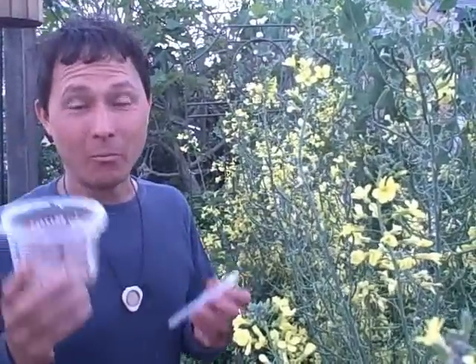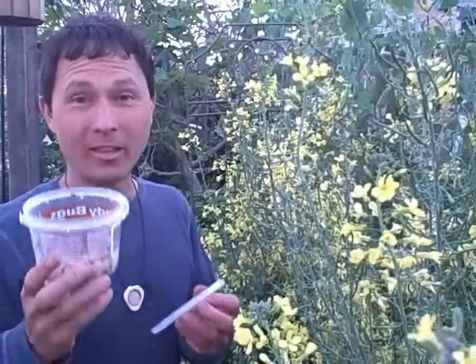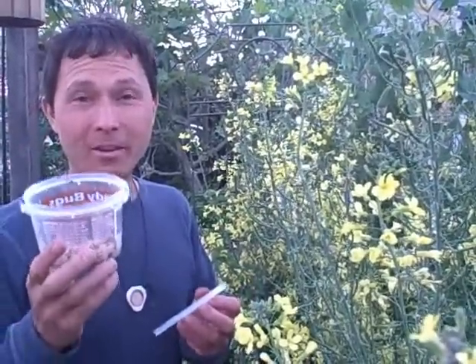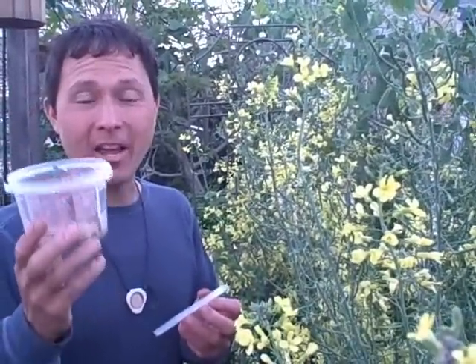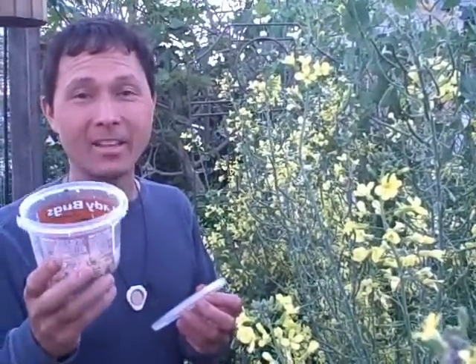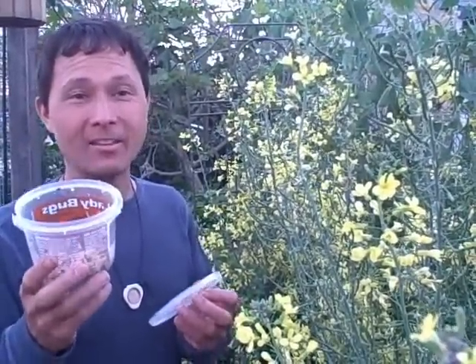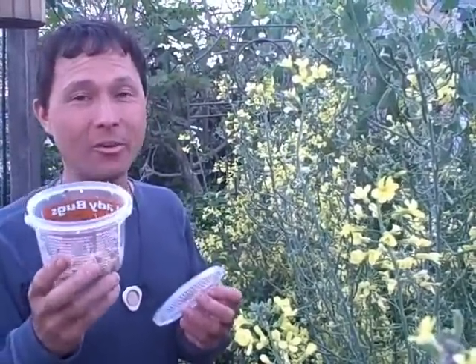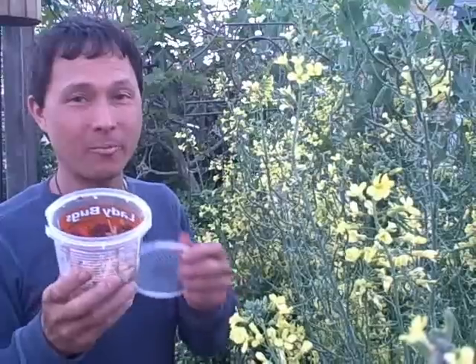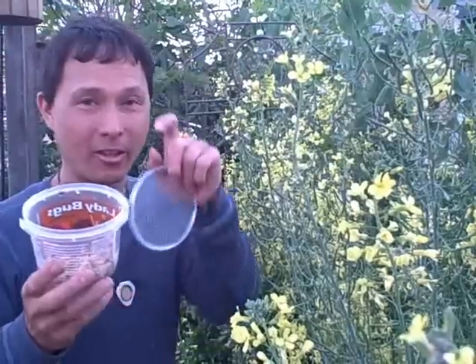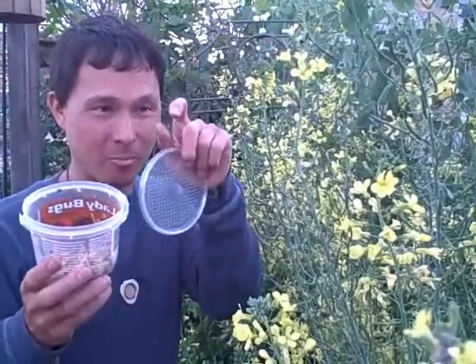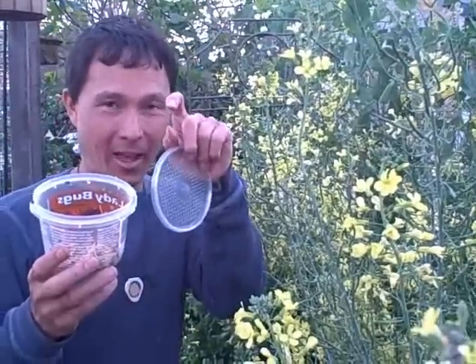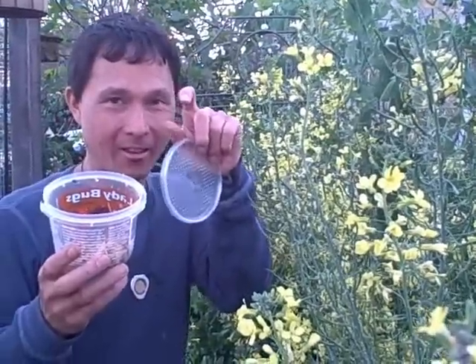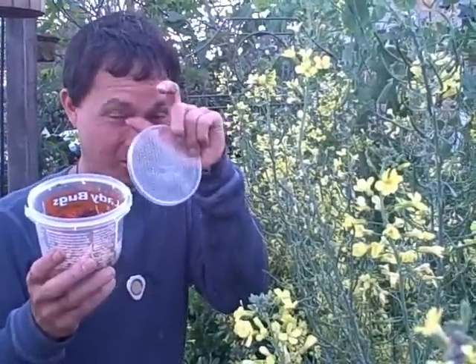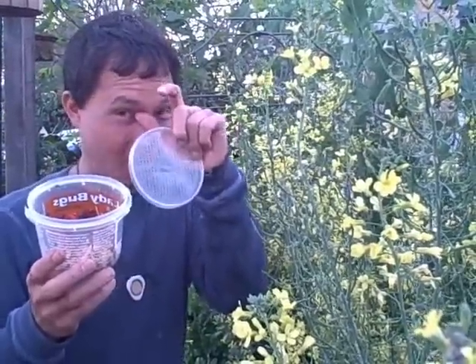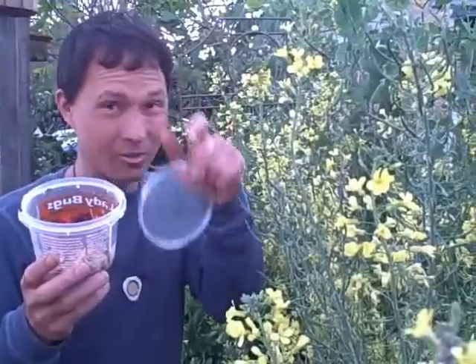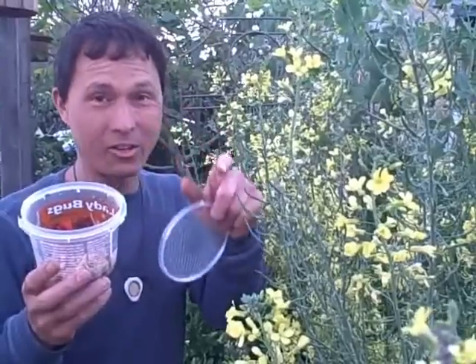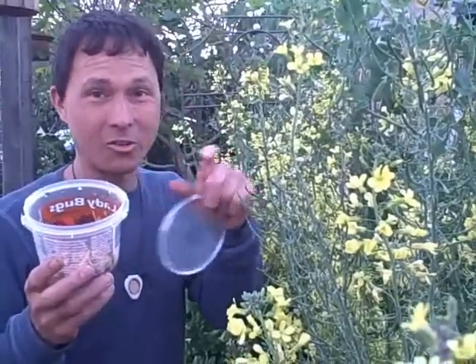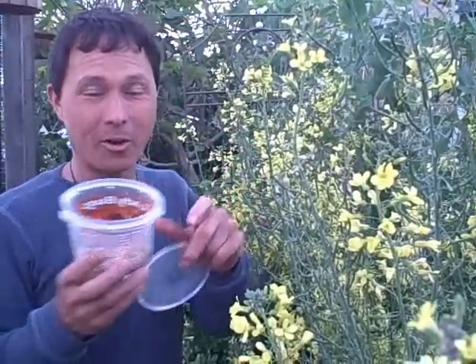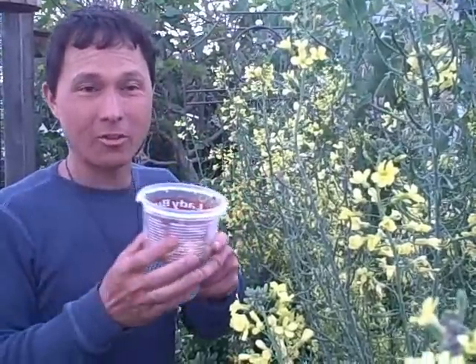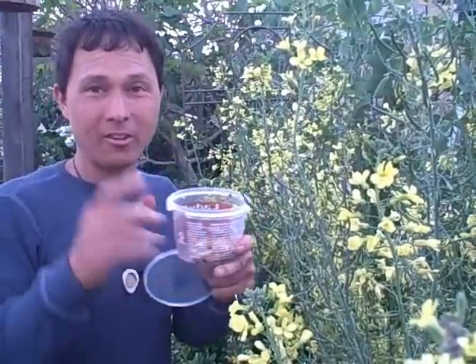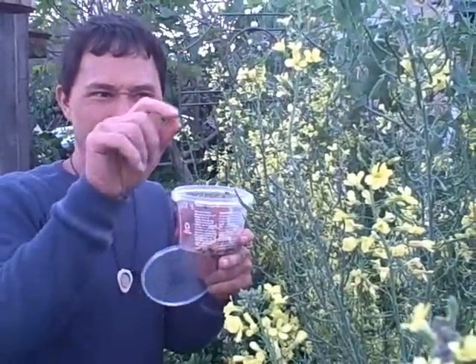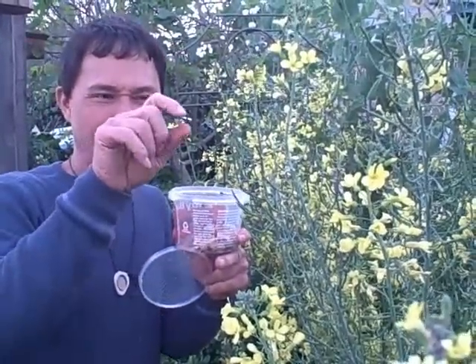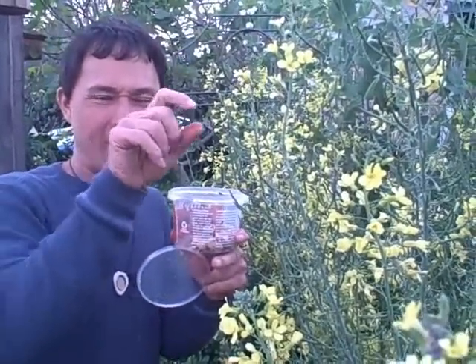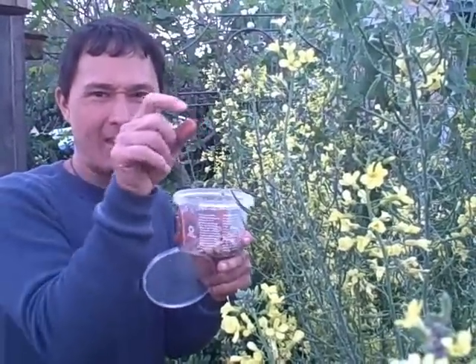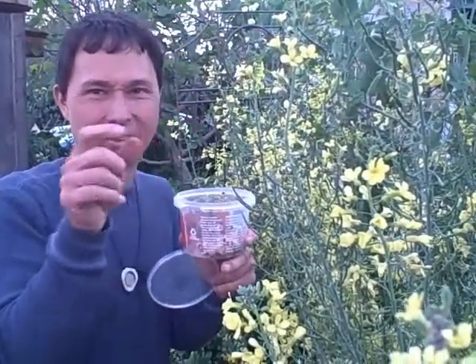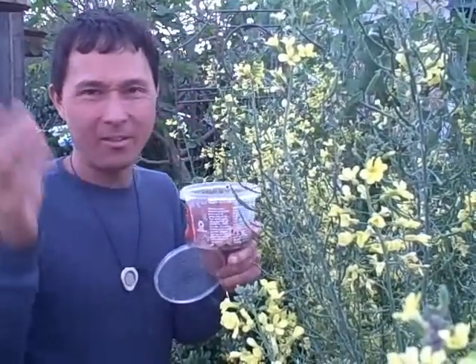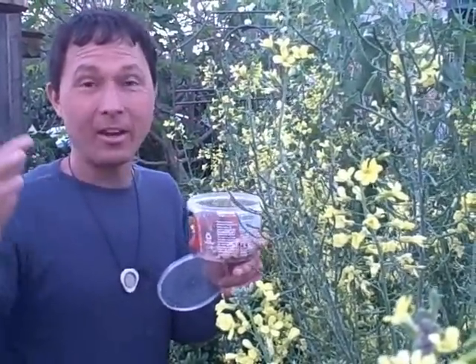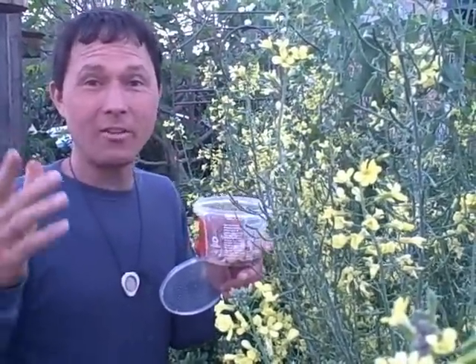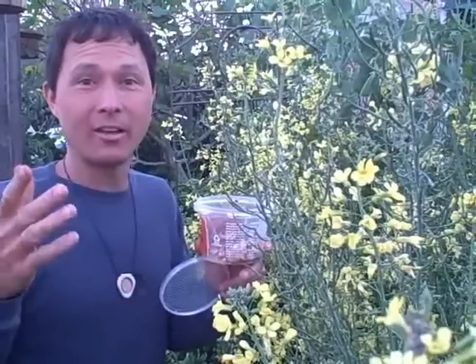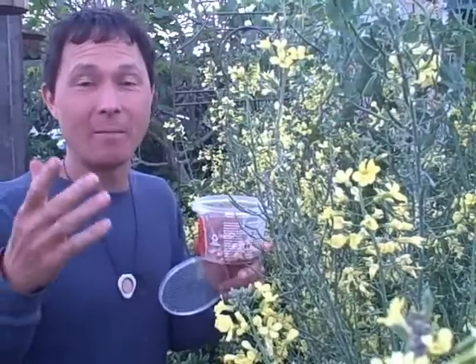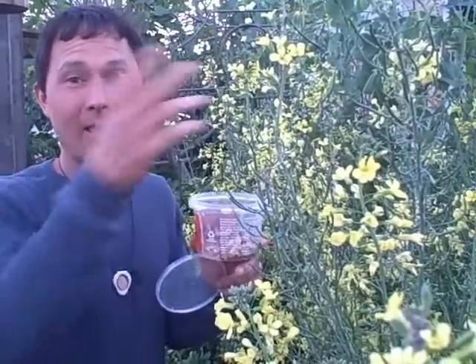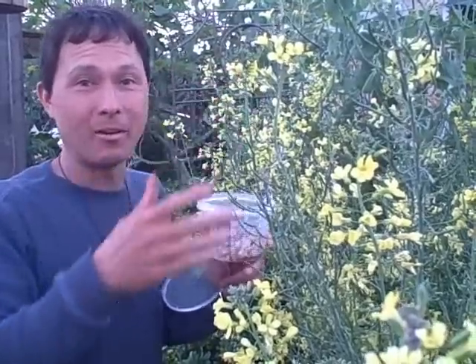When the ladybugs actually hatch from eggs, they're really a trip — they look like little small alligators, kind of red. So if you see those, don't be alarmed. They also lay these little egg sacs that are funny hanging things. And I do have a video of a baby ladybug if you look back at my old videos.